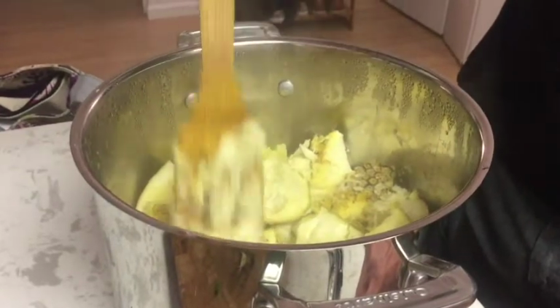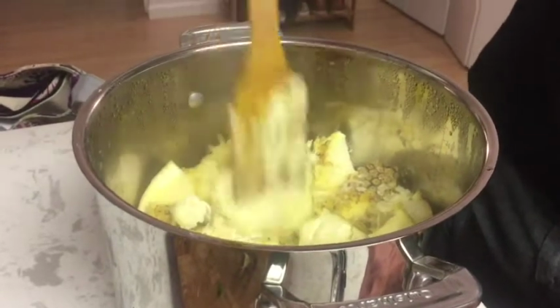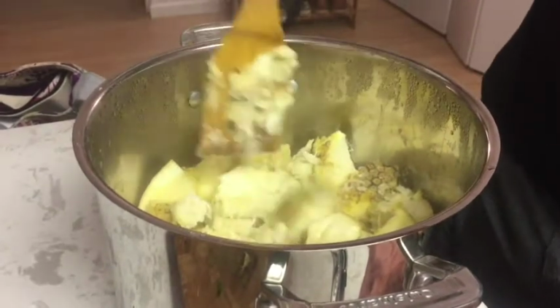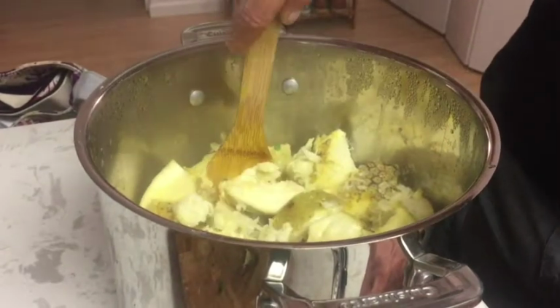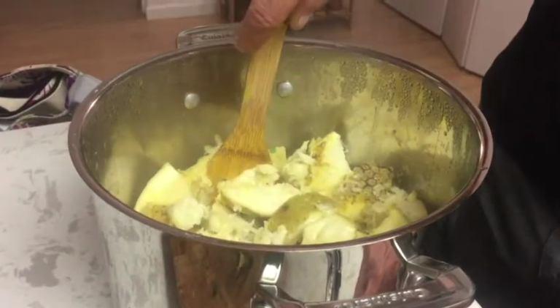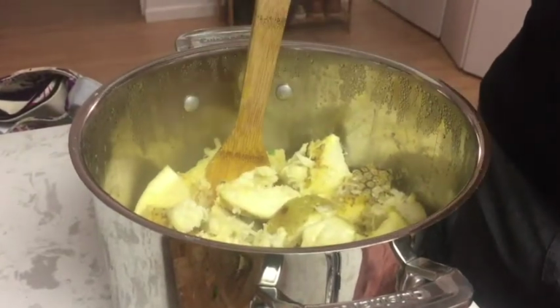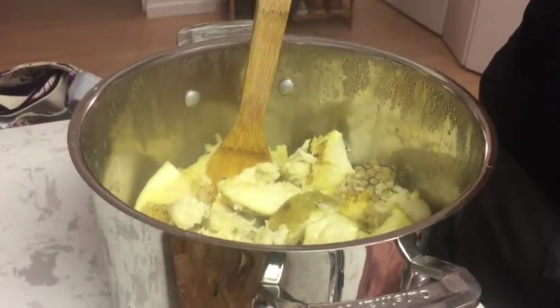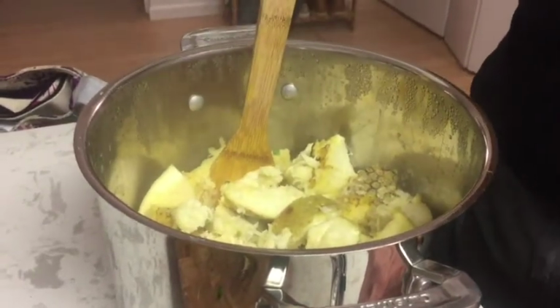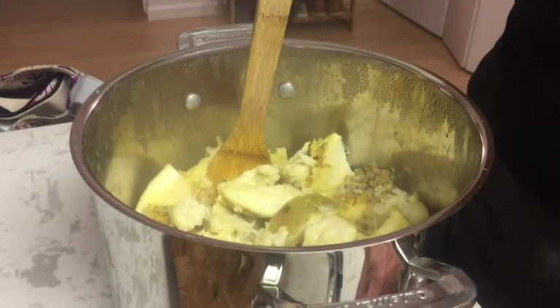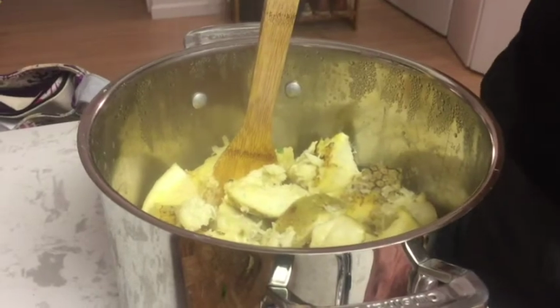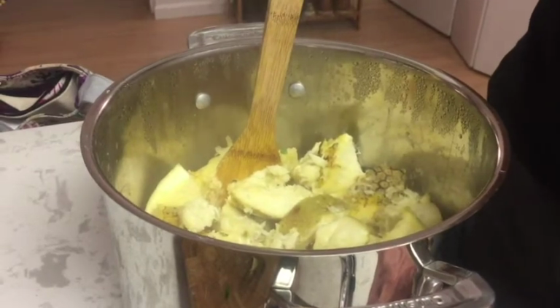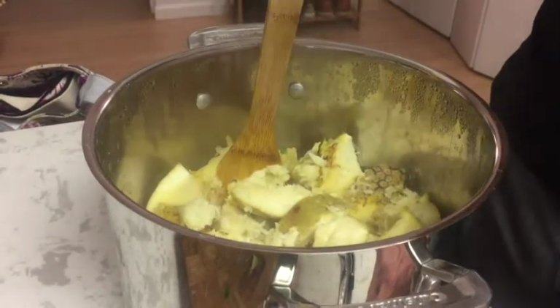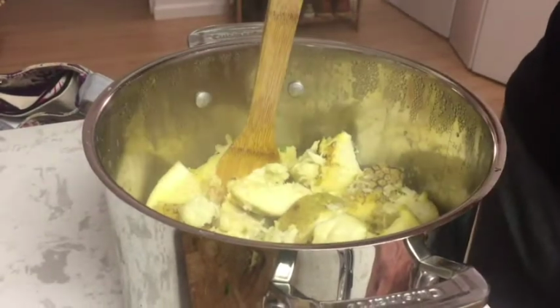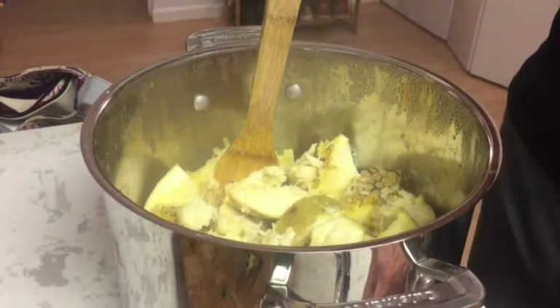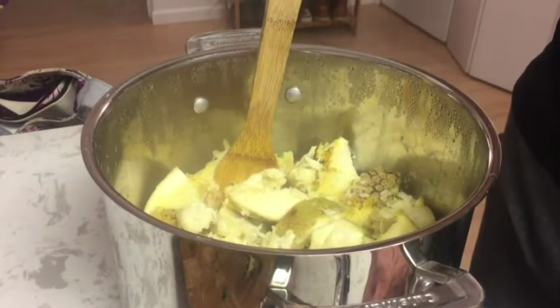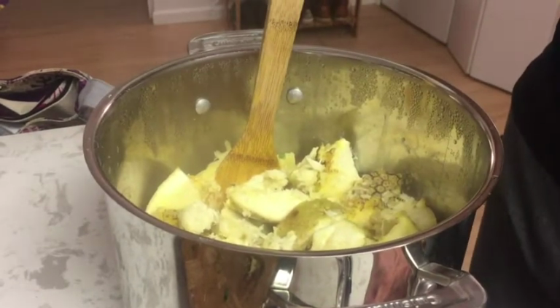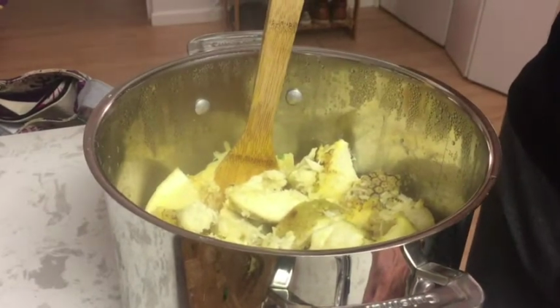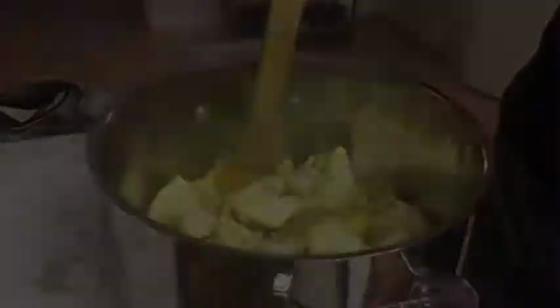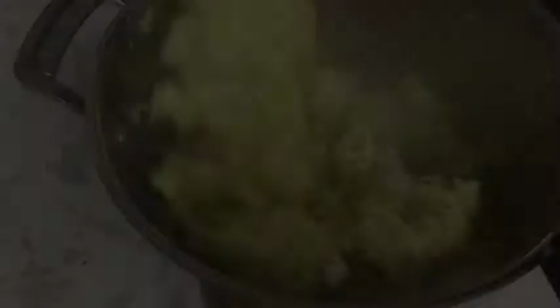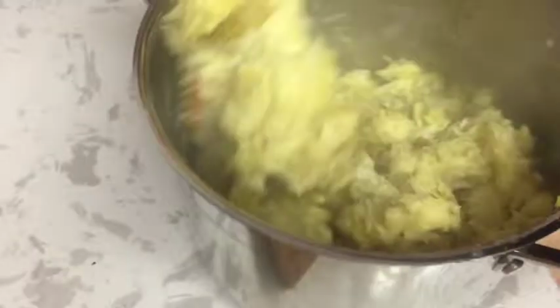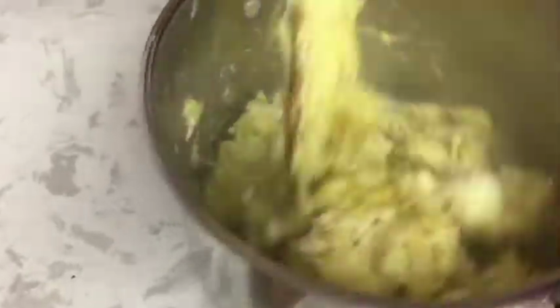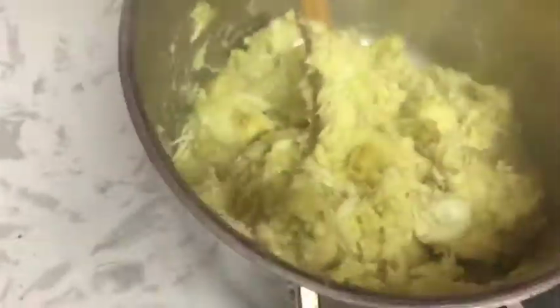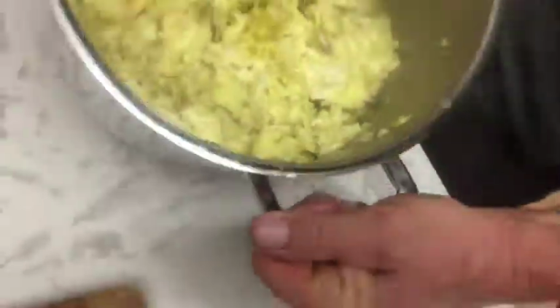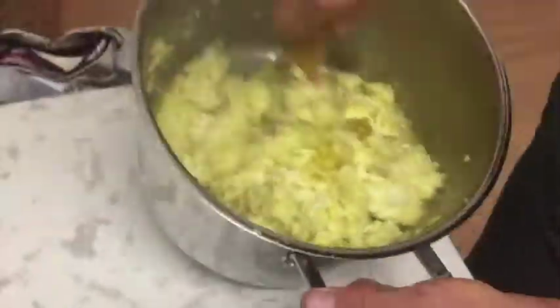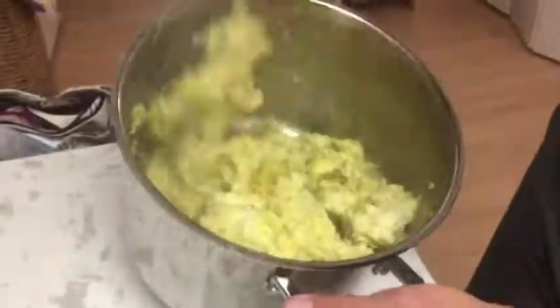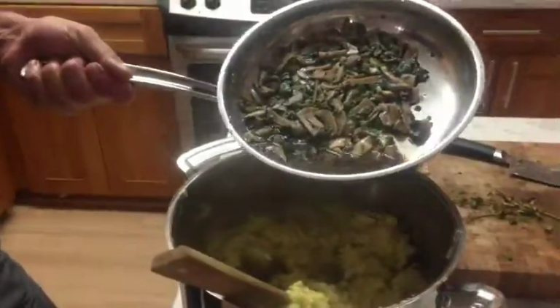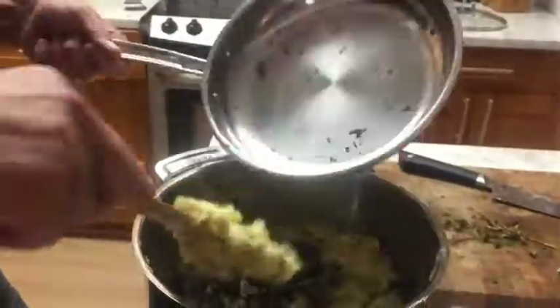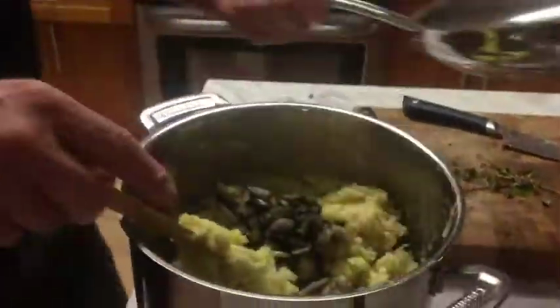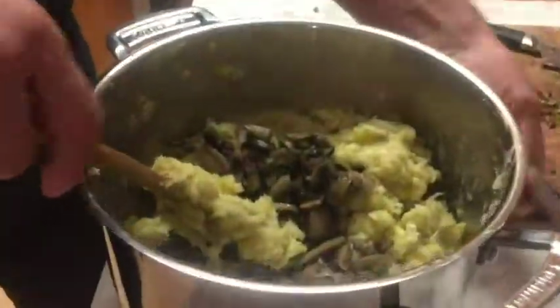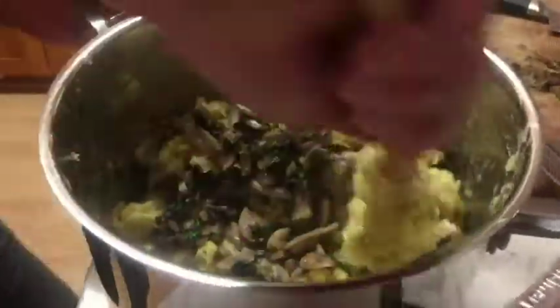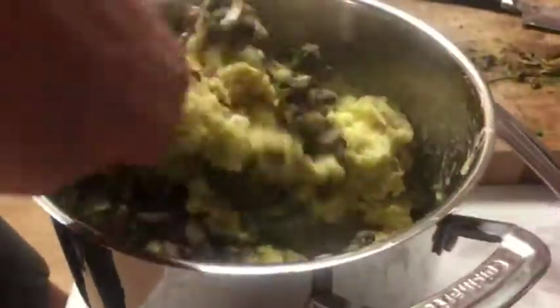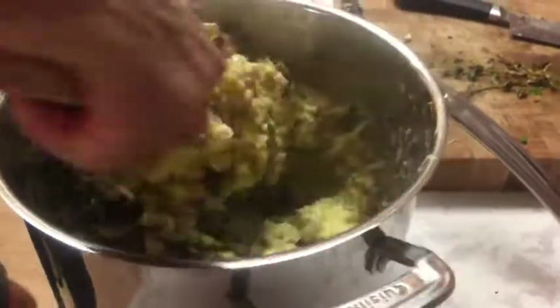I like it chunky, so I don't blend or puree it. I like to have a little consistency of the vegetables. Greg continues to mash the ulu so it looks chunky.